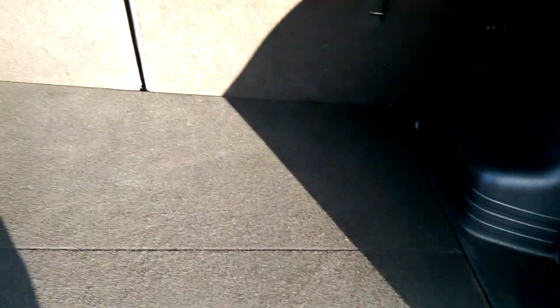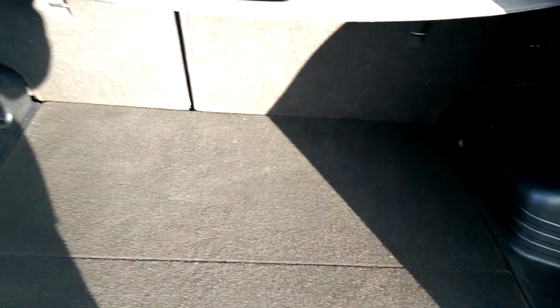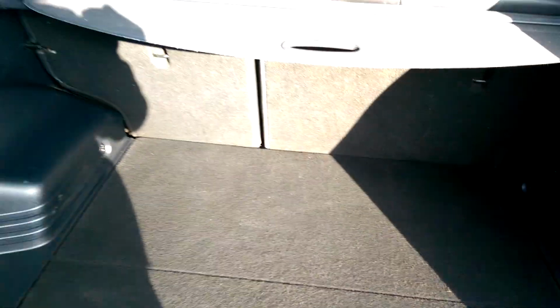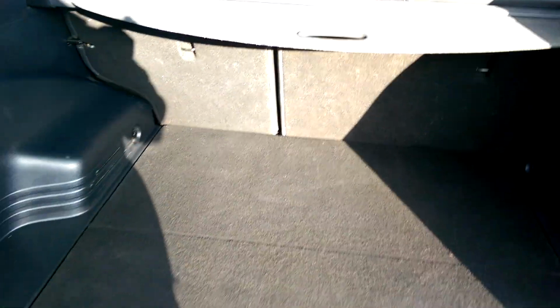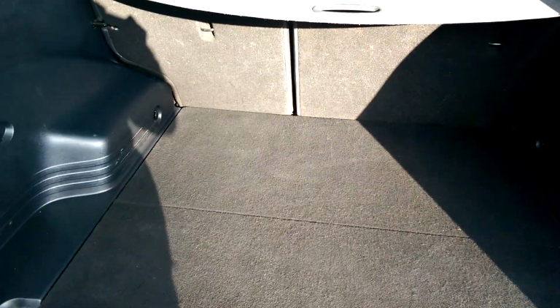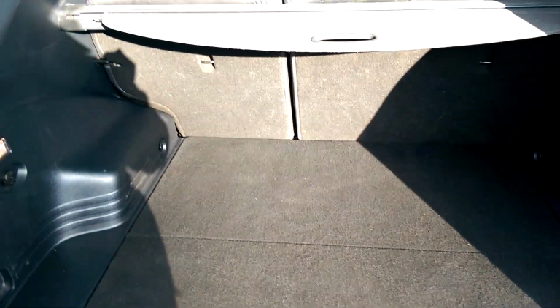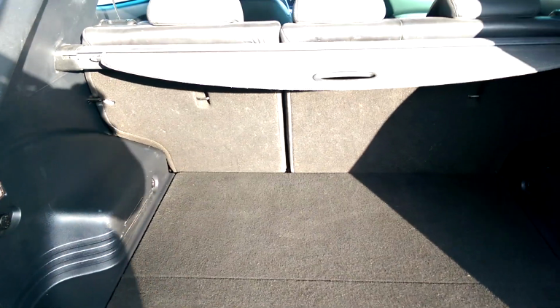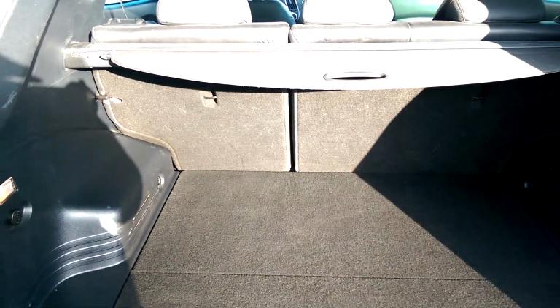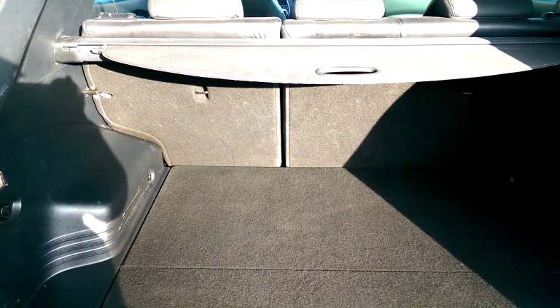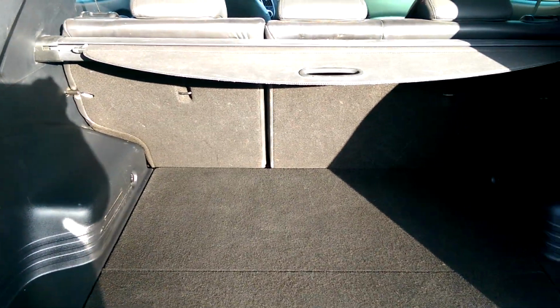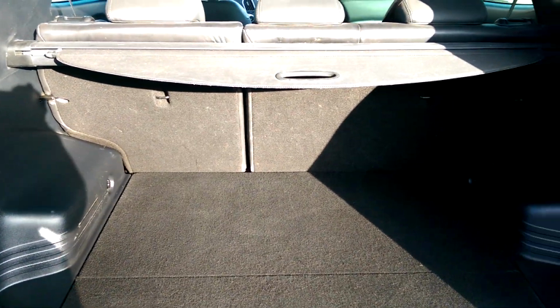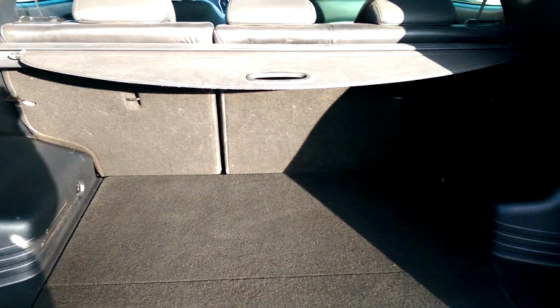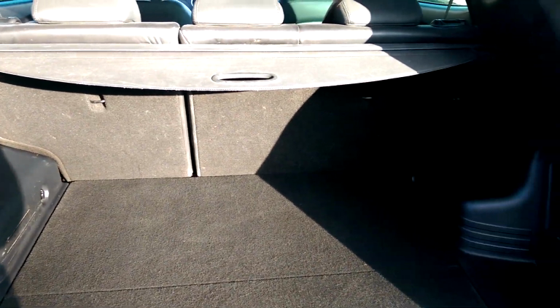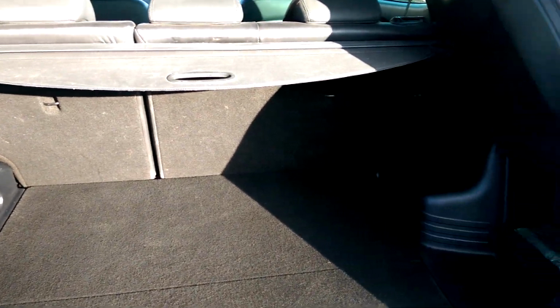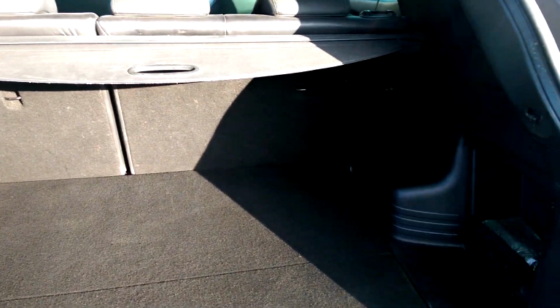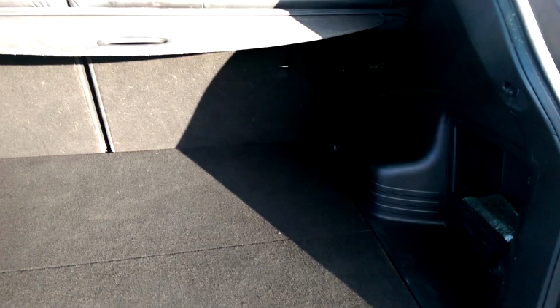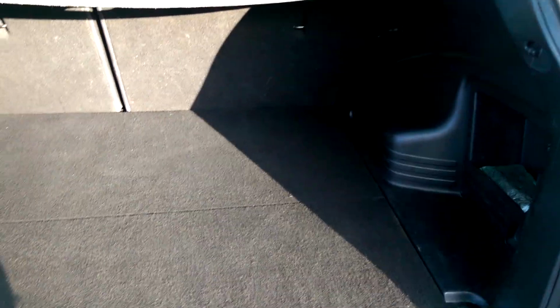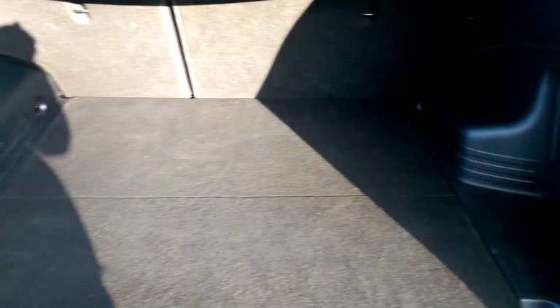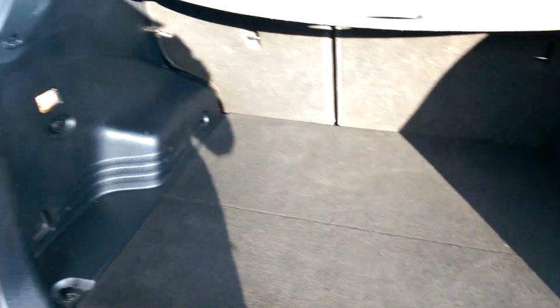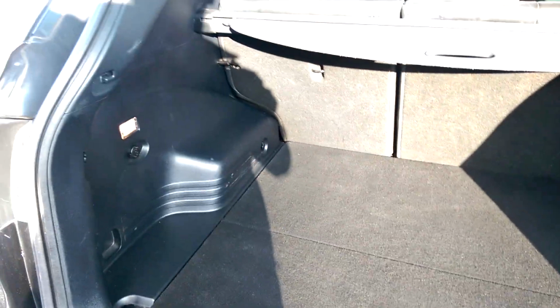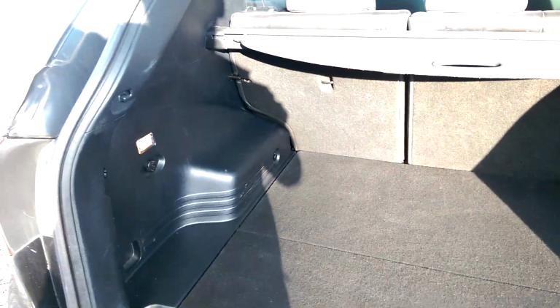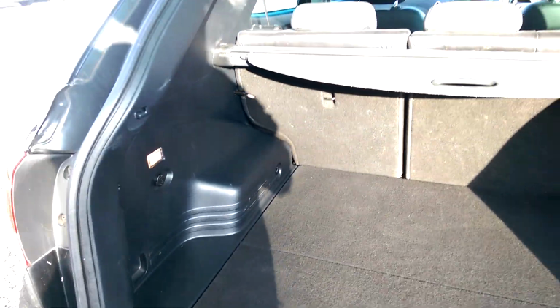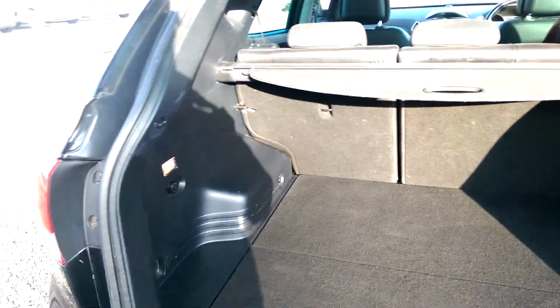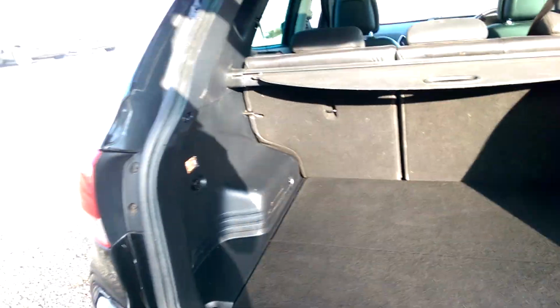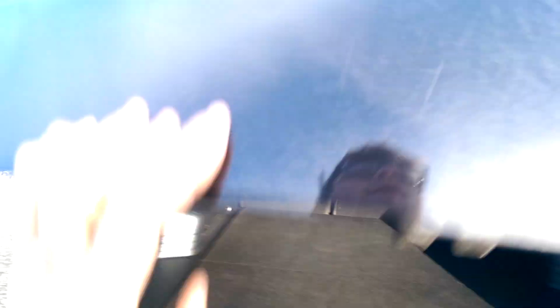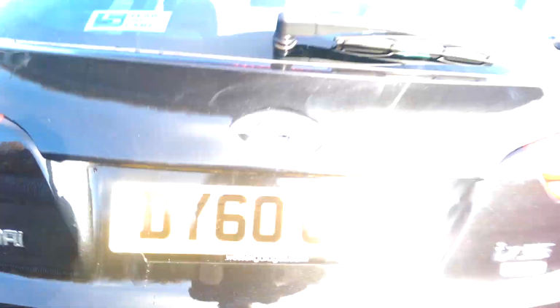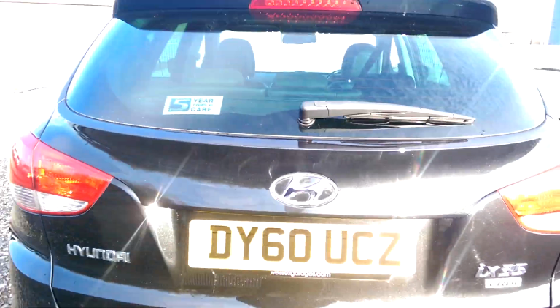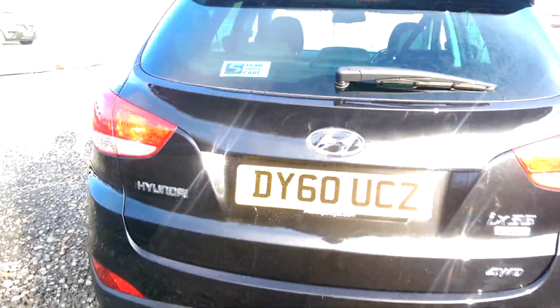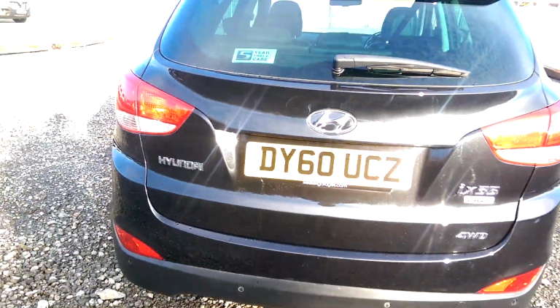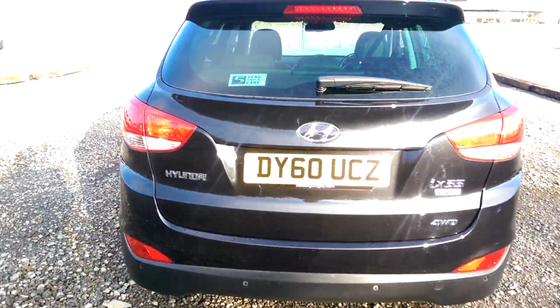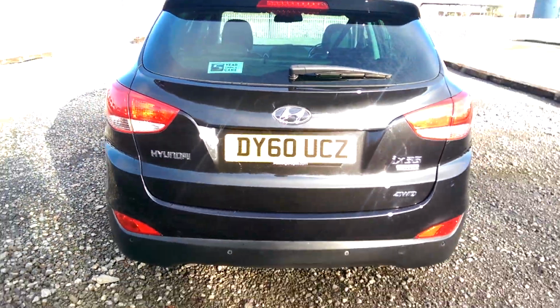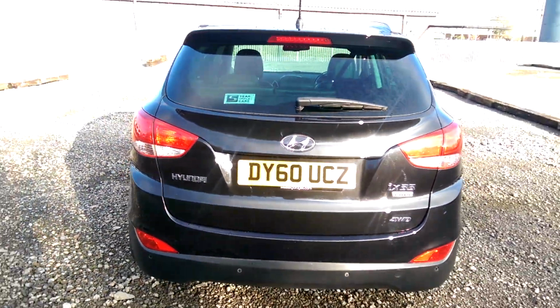If you need a little bit more storage space, you have 60-40 folding rear seats, and there is a 12V power outlet in the back of the iX35.